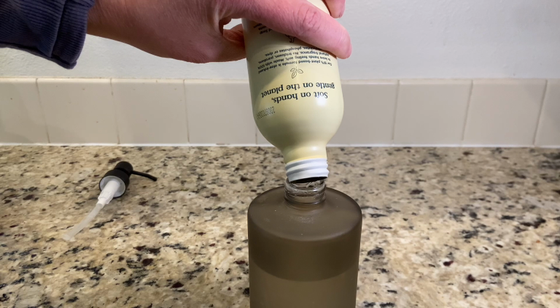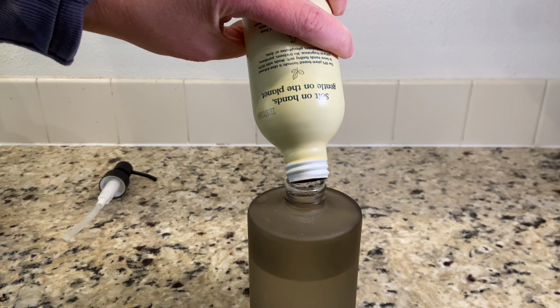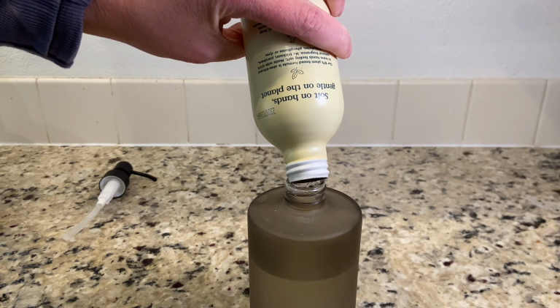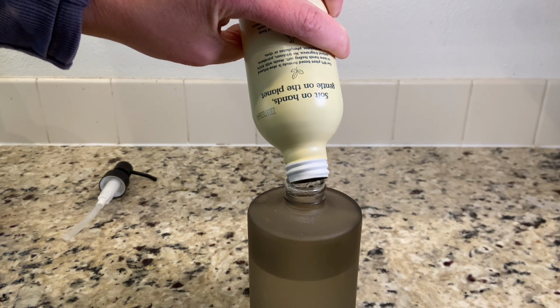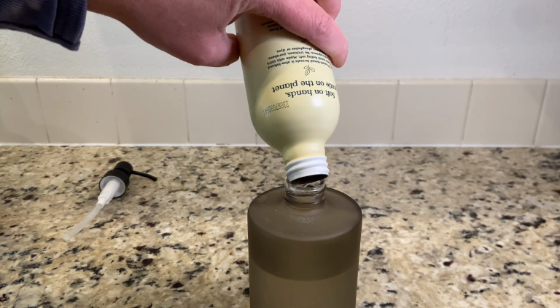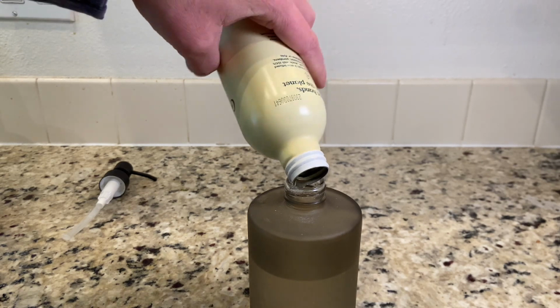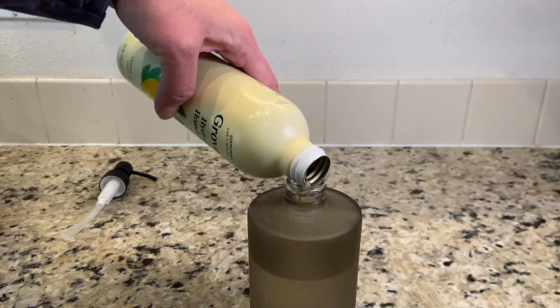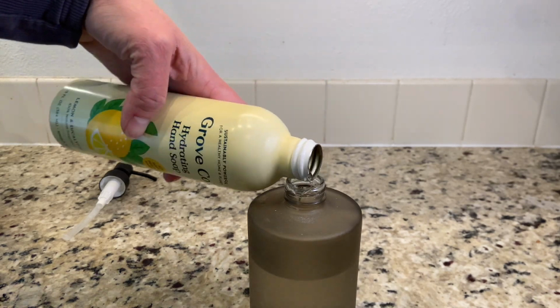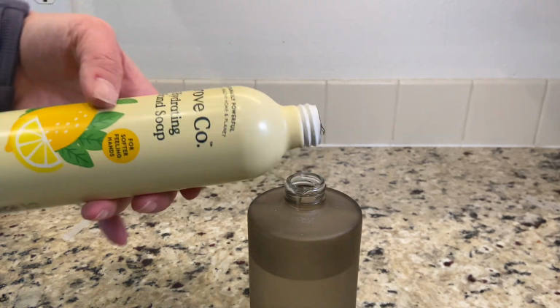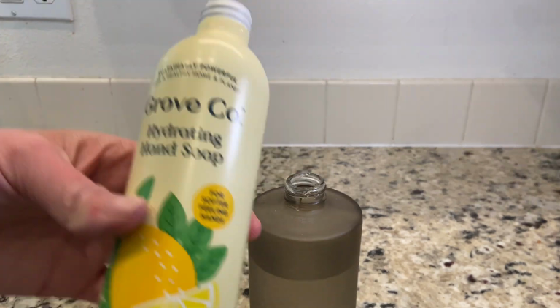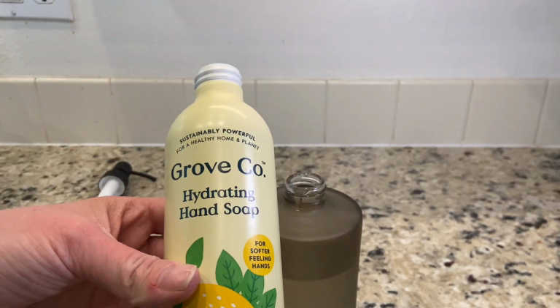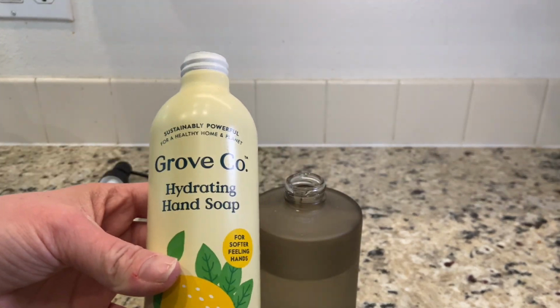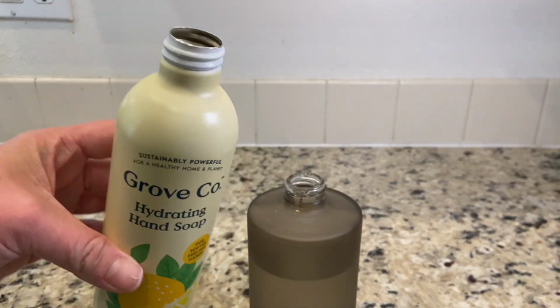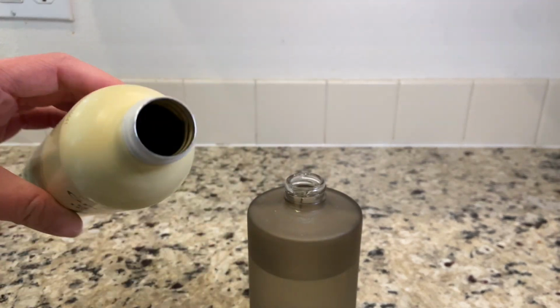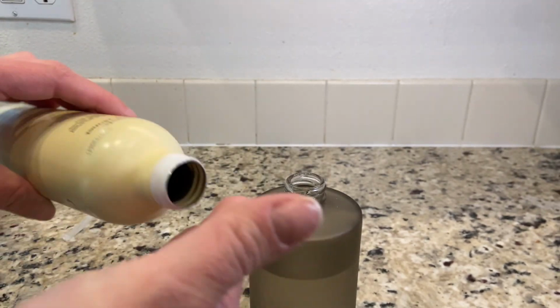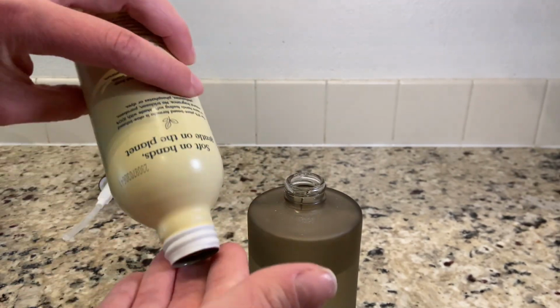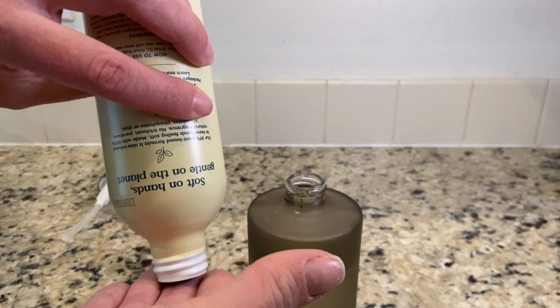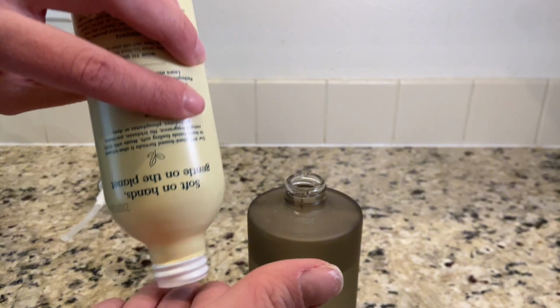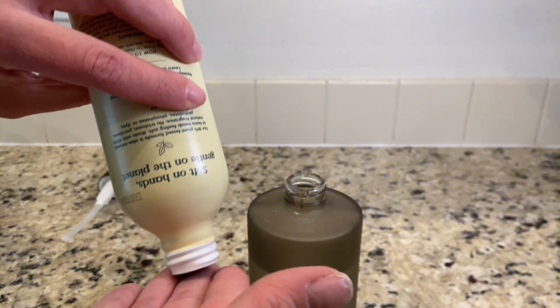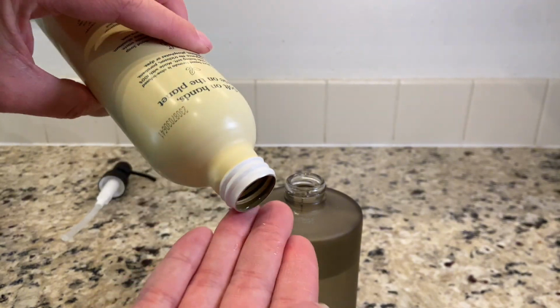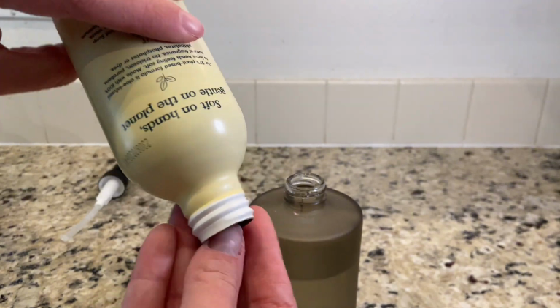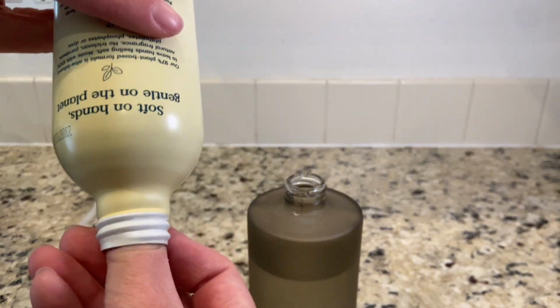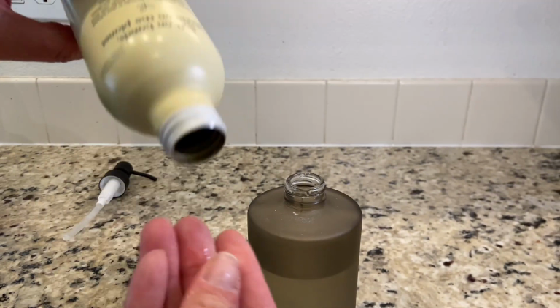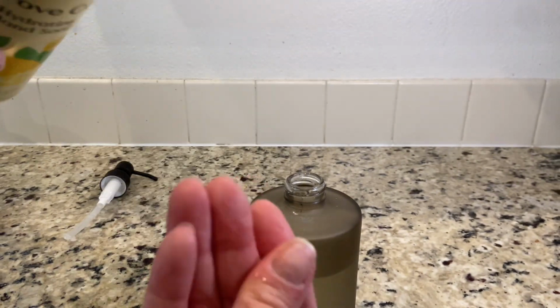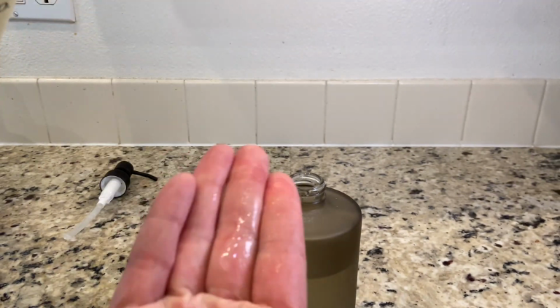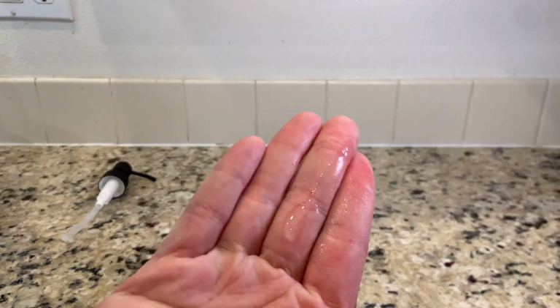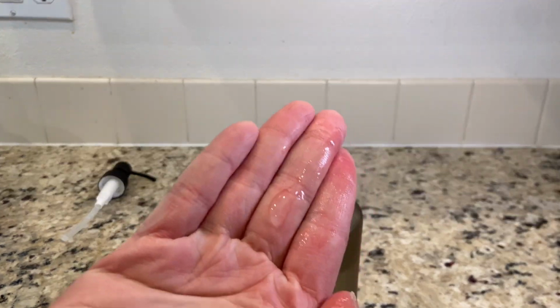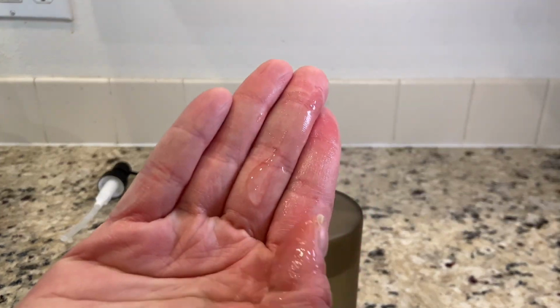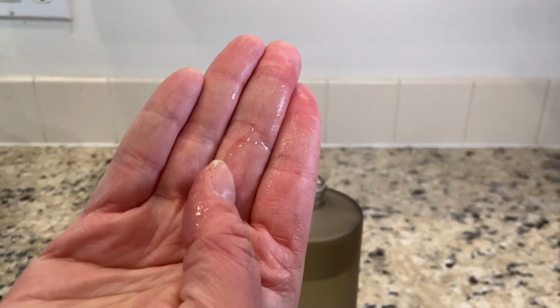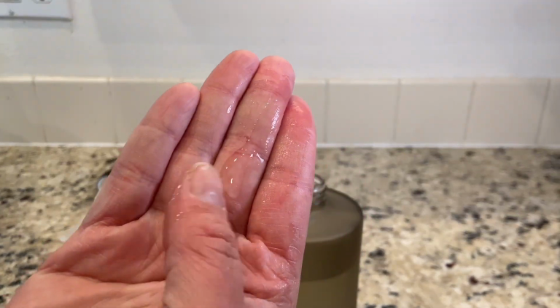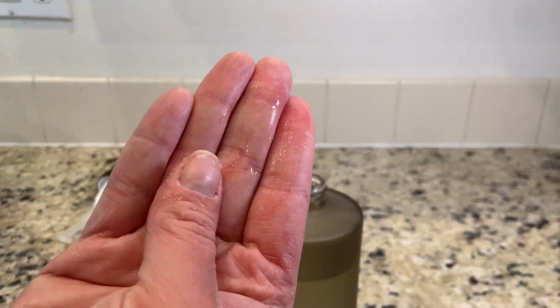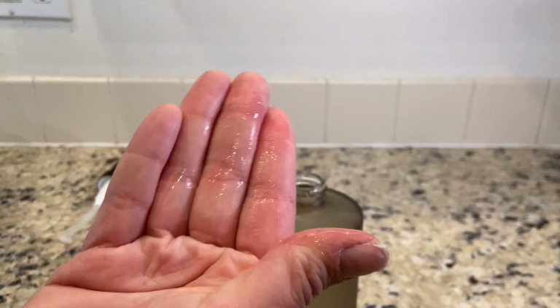This is a clear soap and I really like the ingredients that the company uses, as well as what they don't use. Here I can show you — the soap is a clear kind of gel.